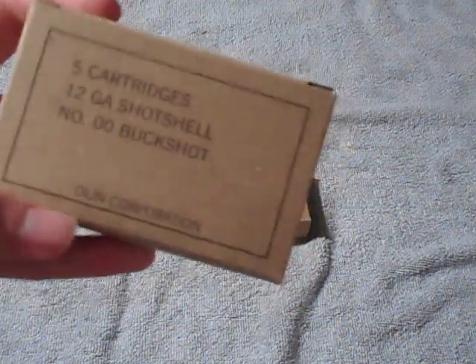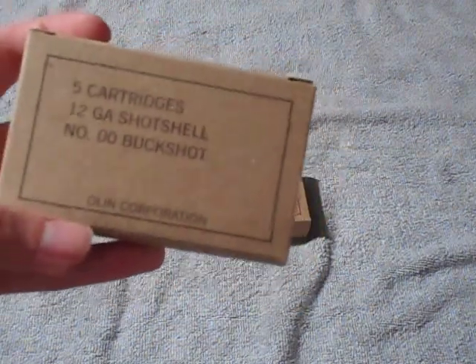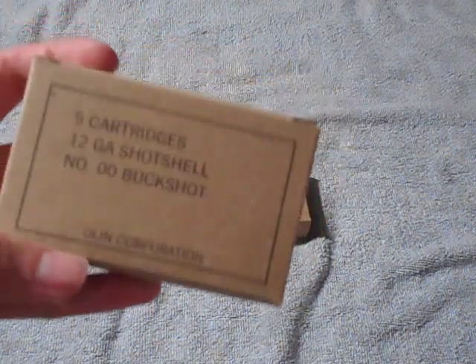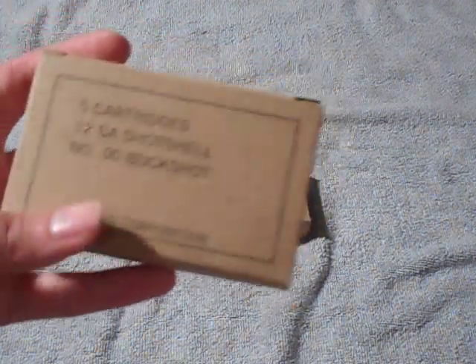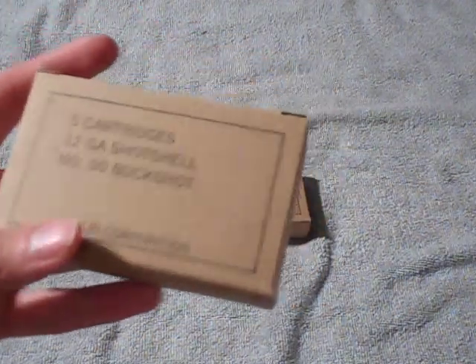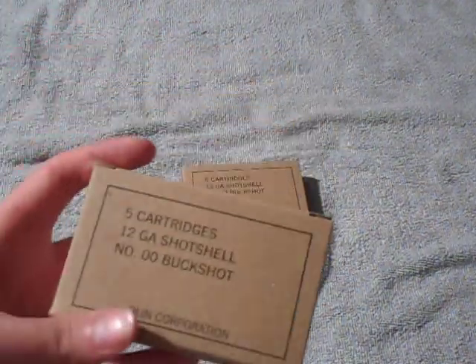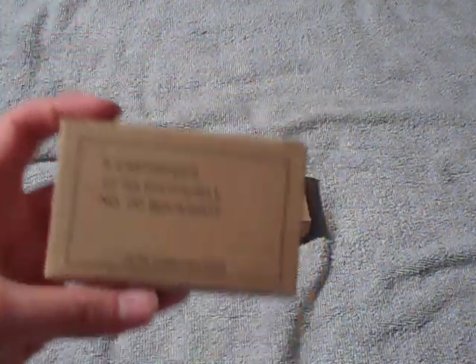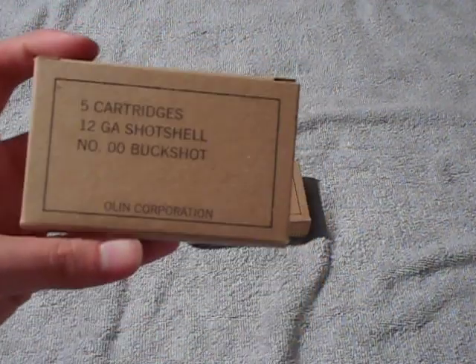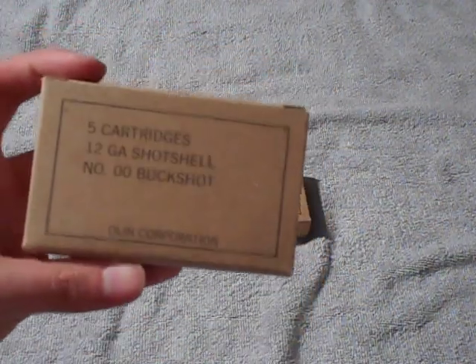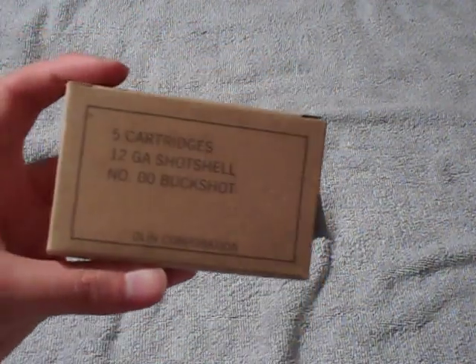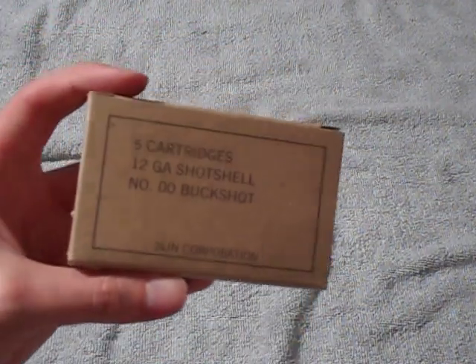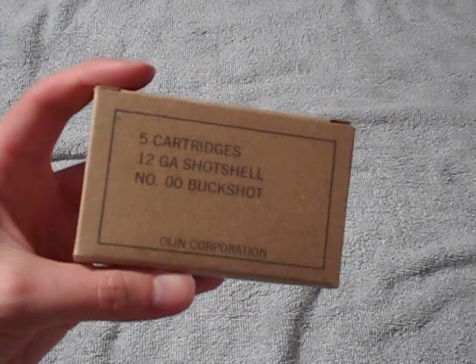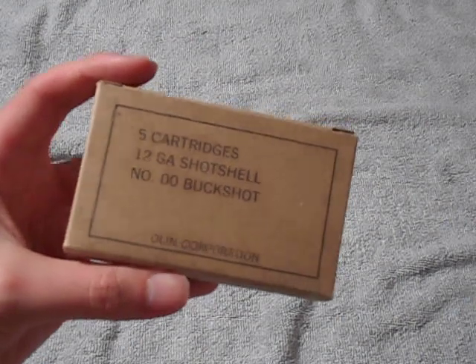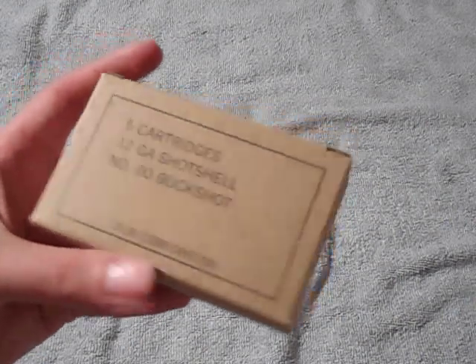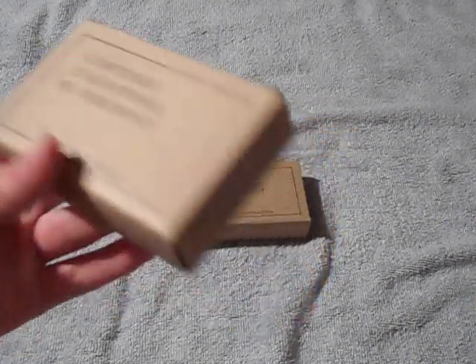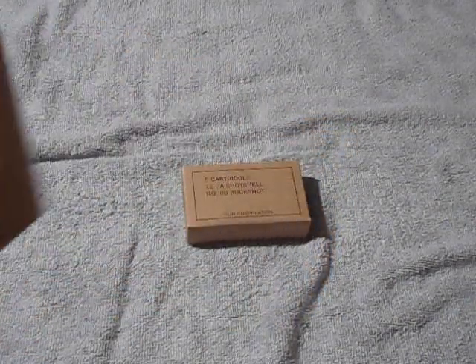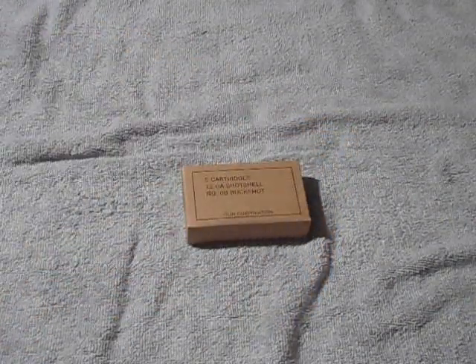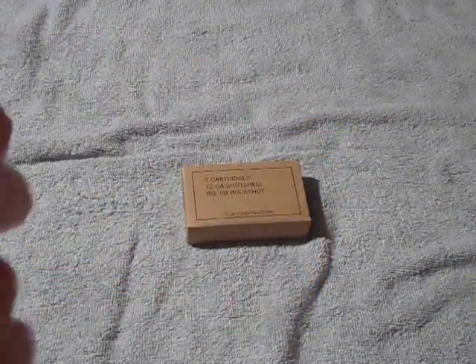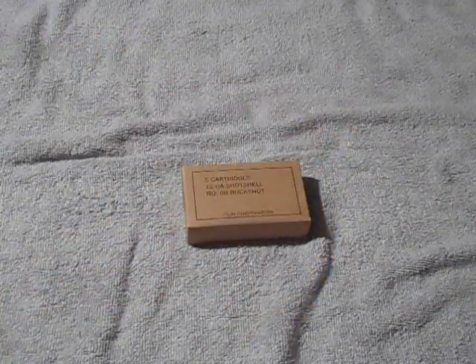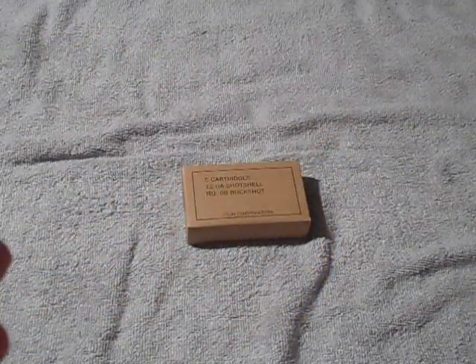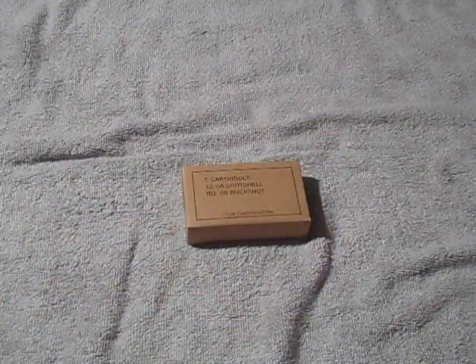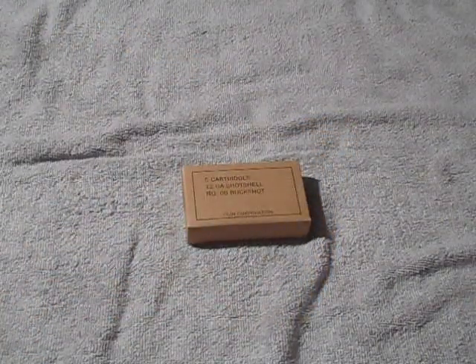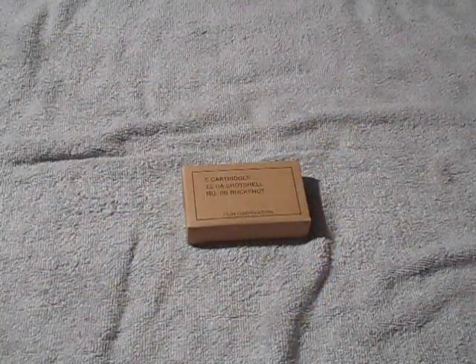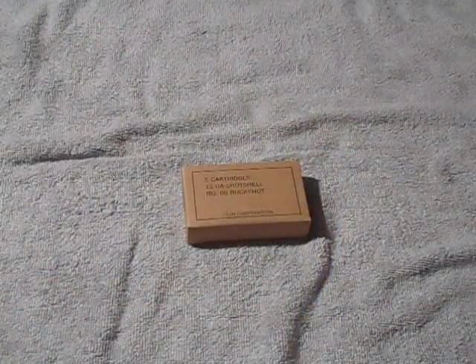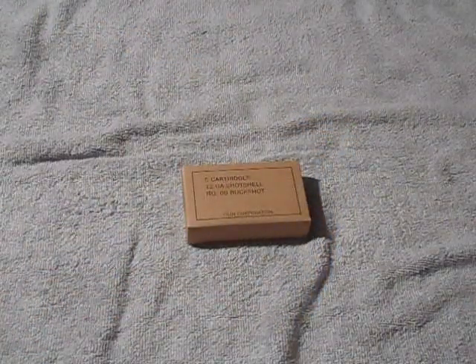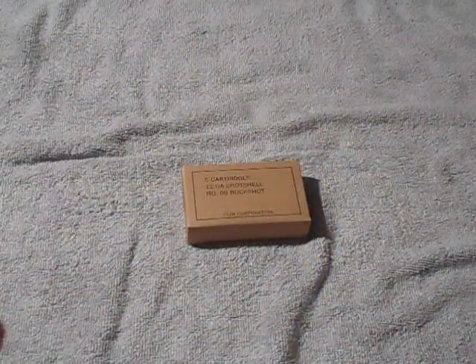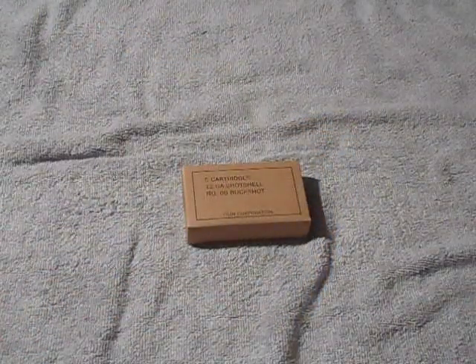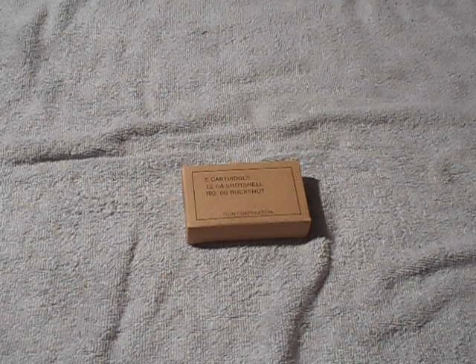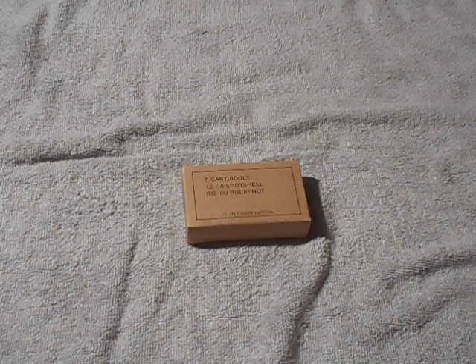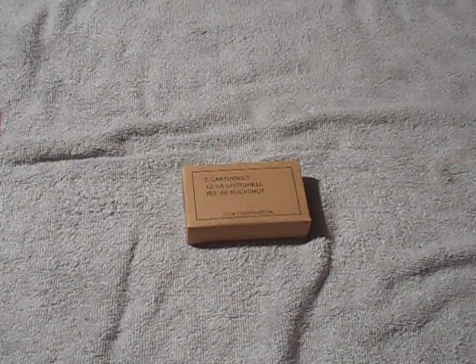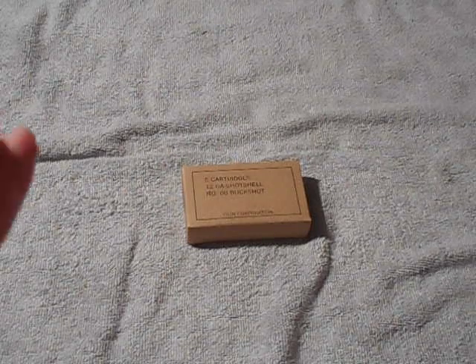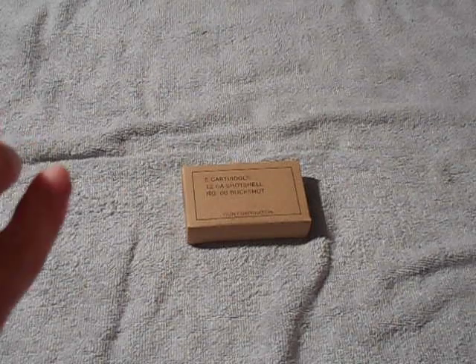I only got two boxes — there were only two boxes on the shelf anyway, so I basically just took them both. Let's open them up and show you what they look like.